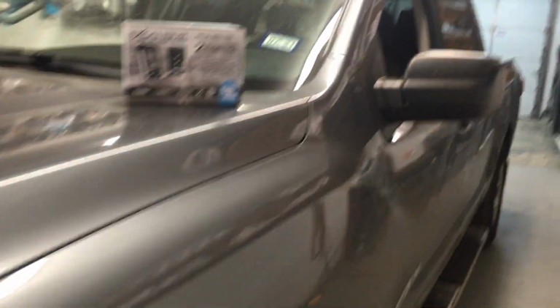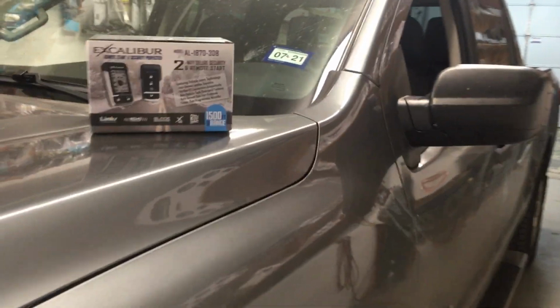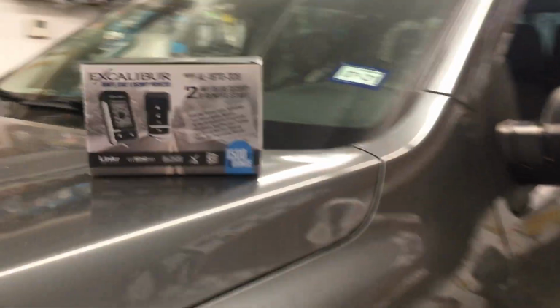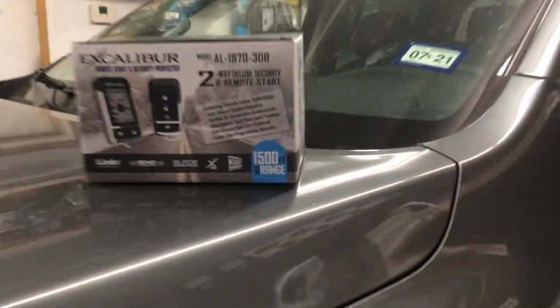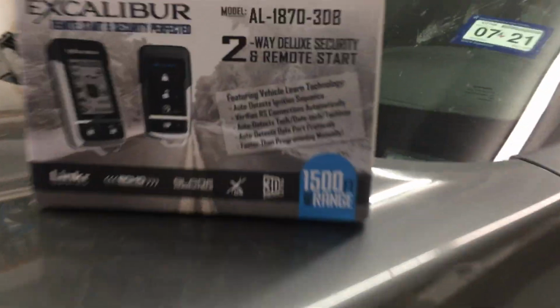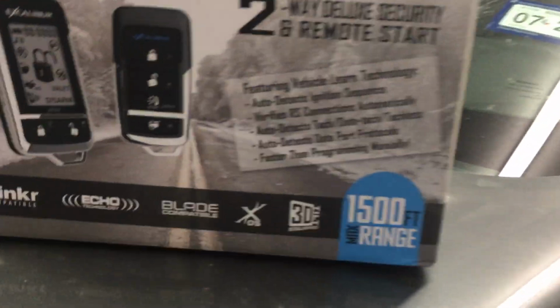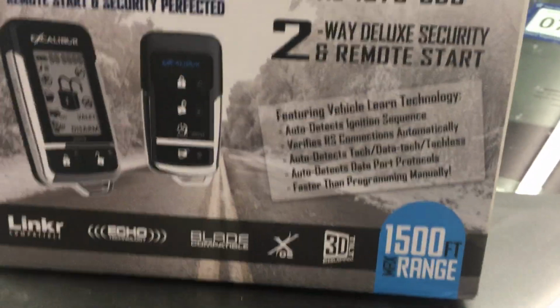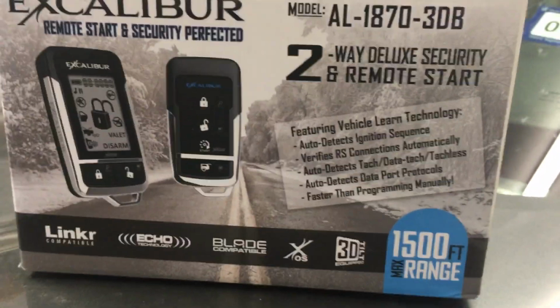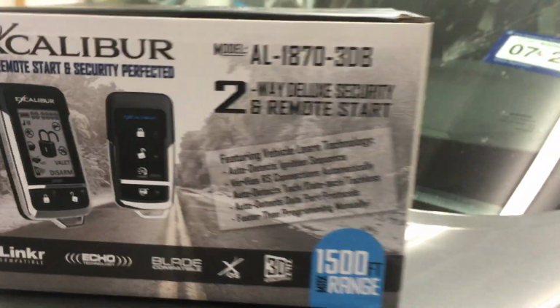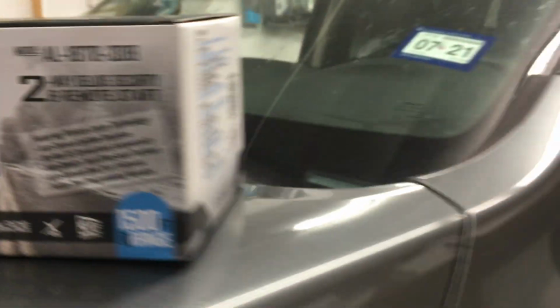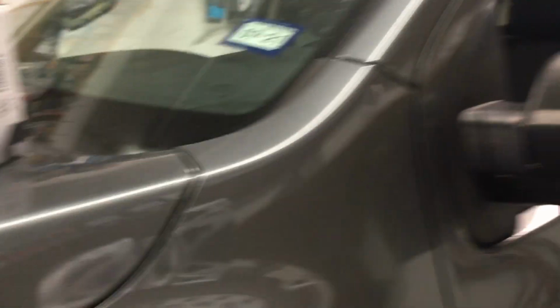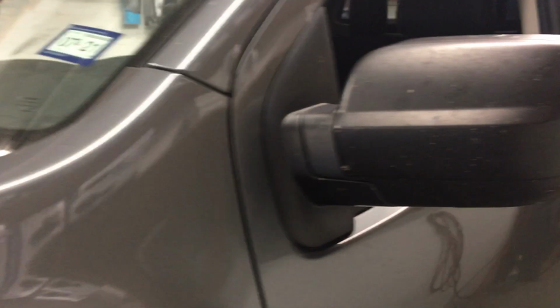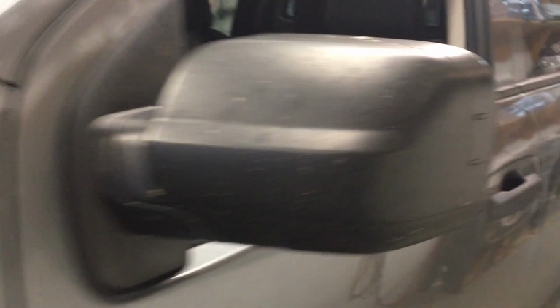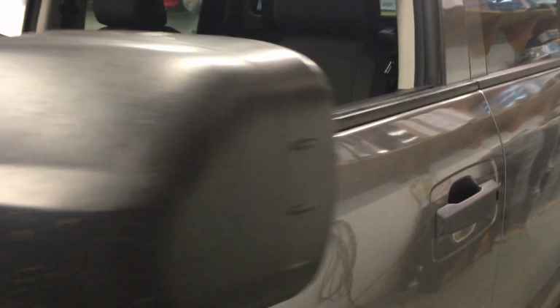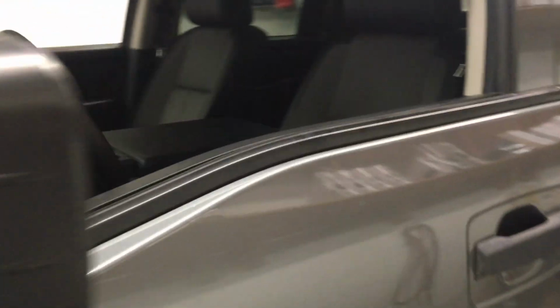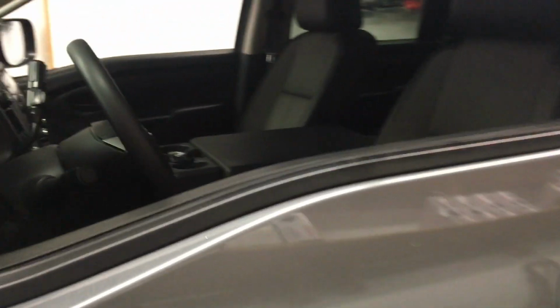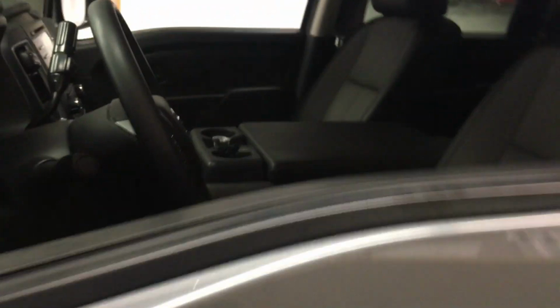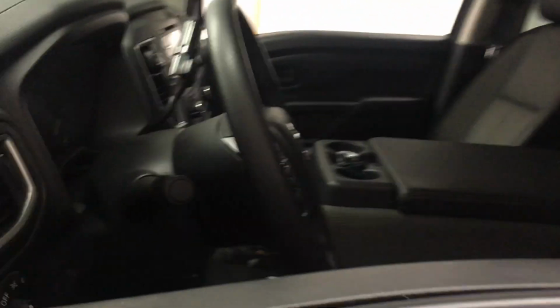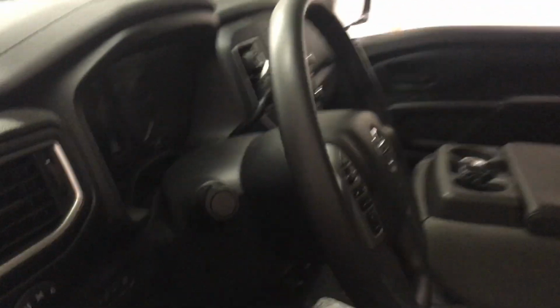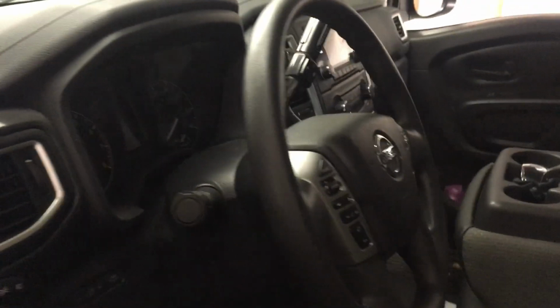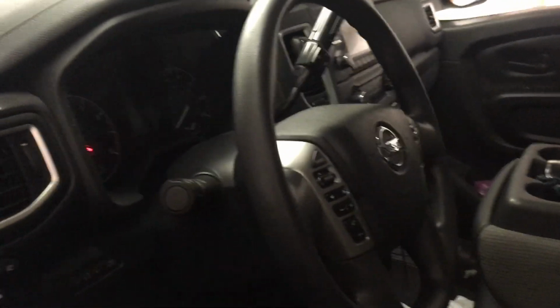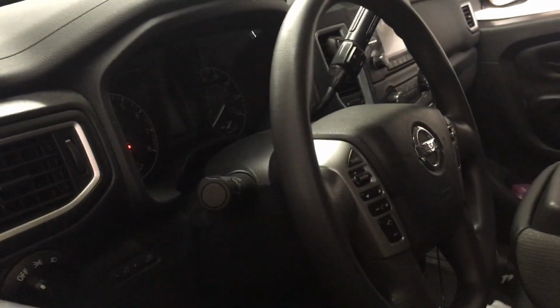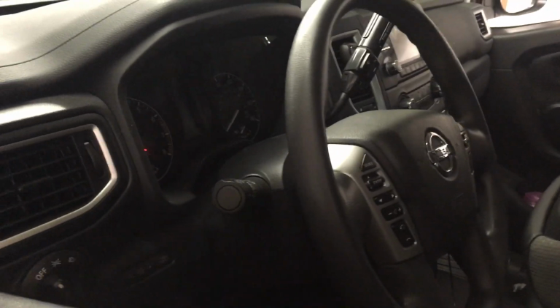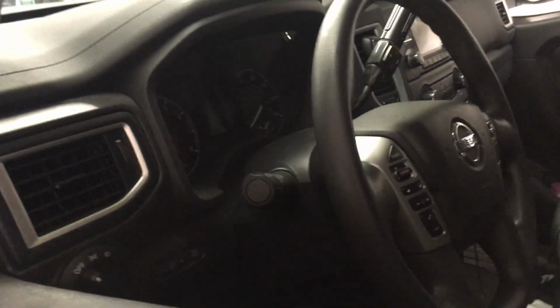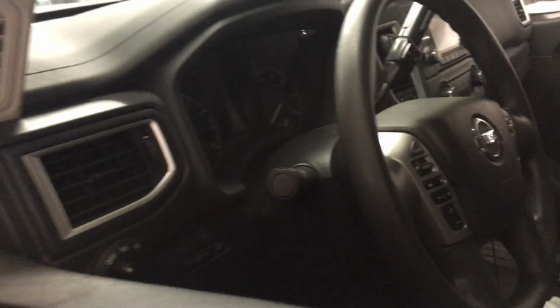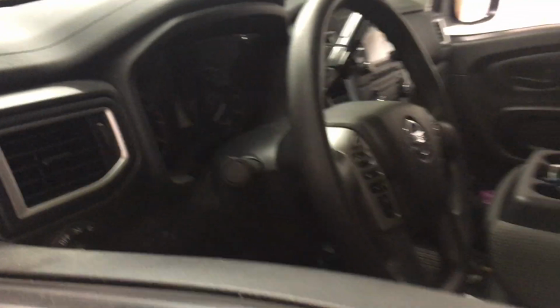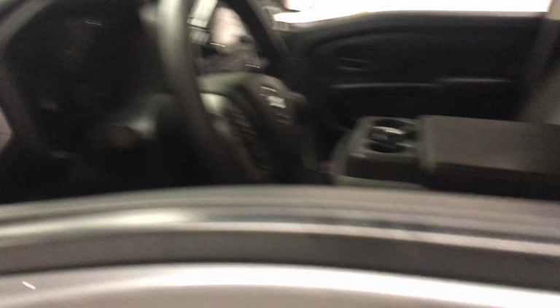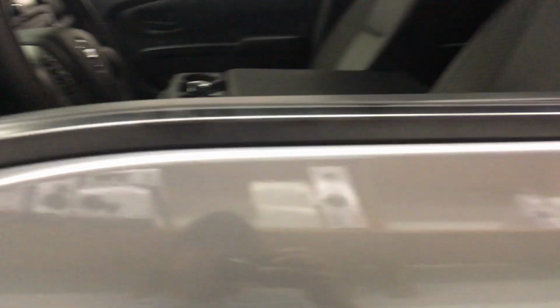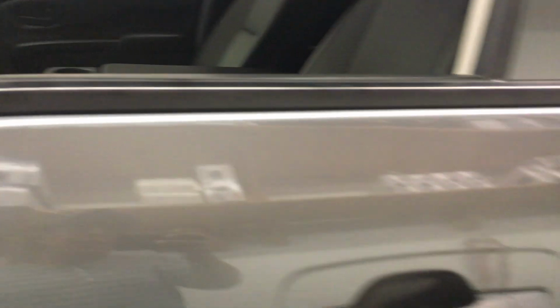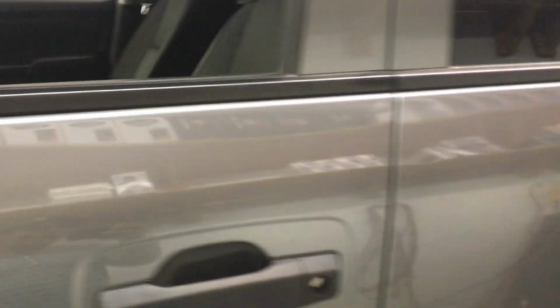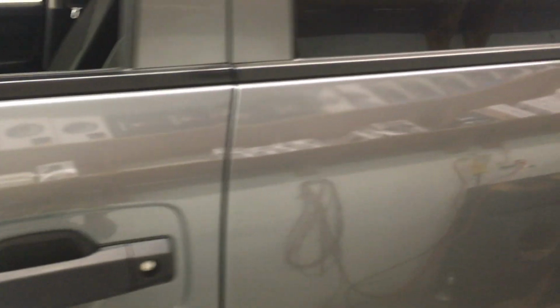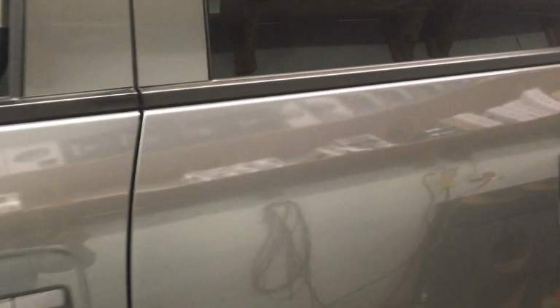If the vehicle is hit or any of the doors are pried open, it will fire off the alarm system. Si le pegan a la troca o le llegan a abrir la puerta, cualquiera de las cuatro puertas, va a hacer de que se active la alarma.